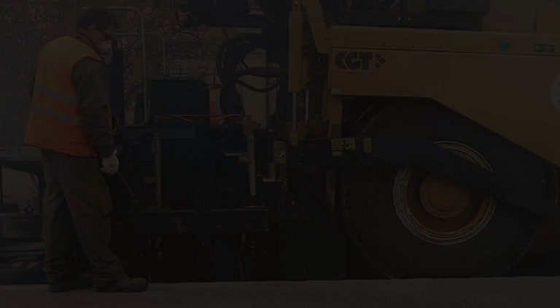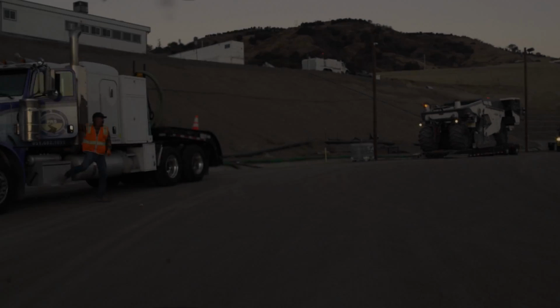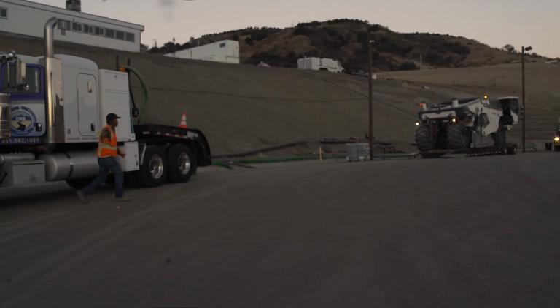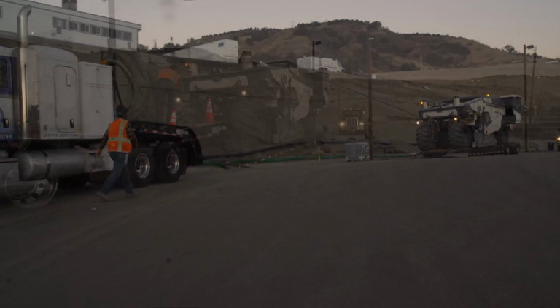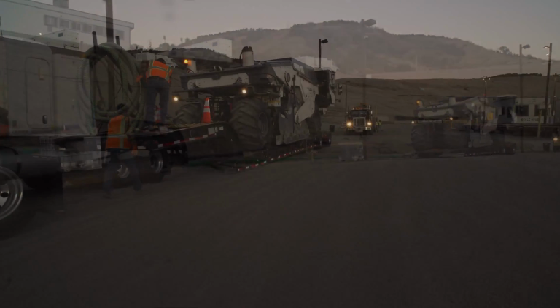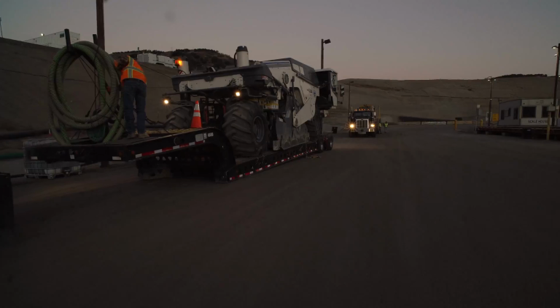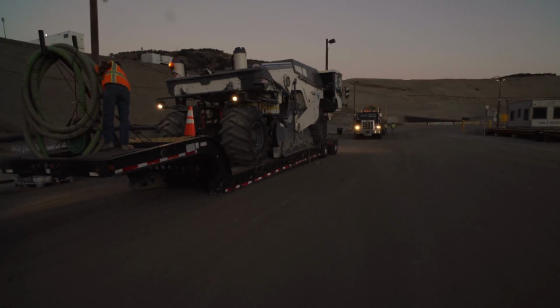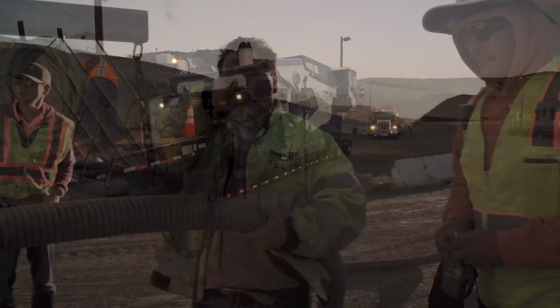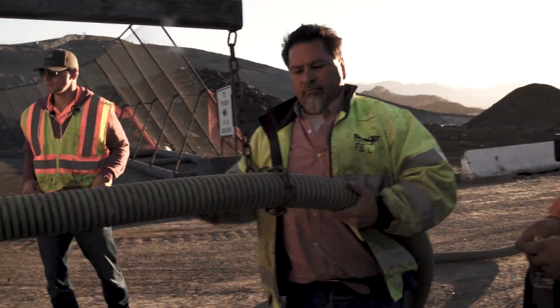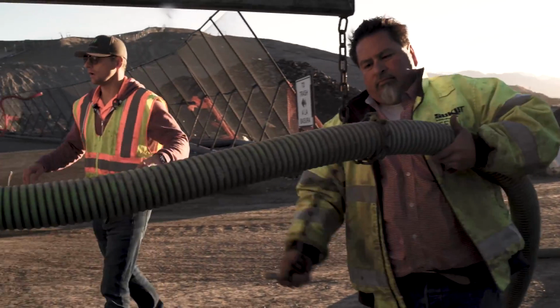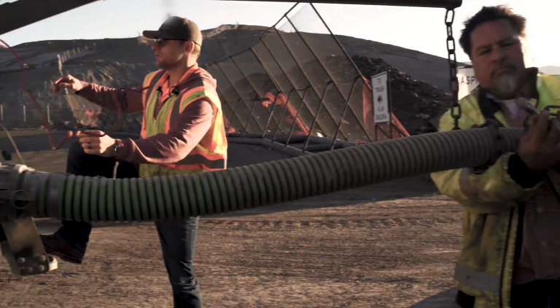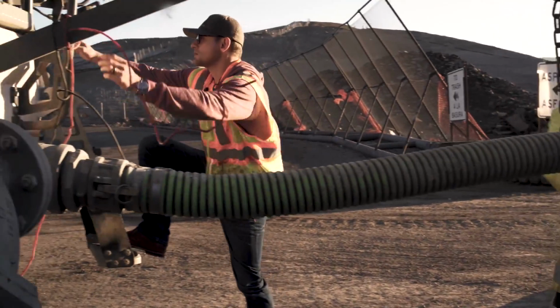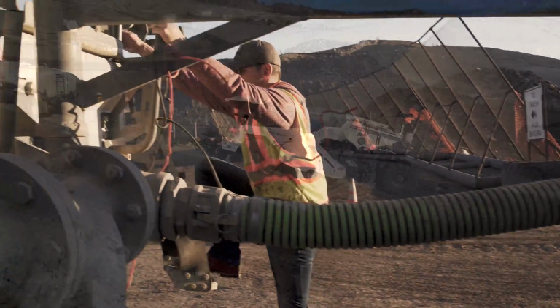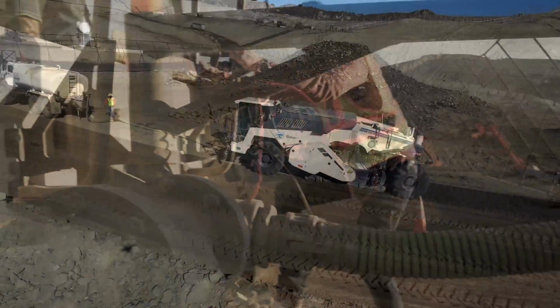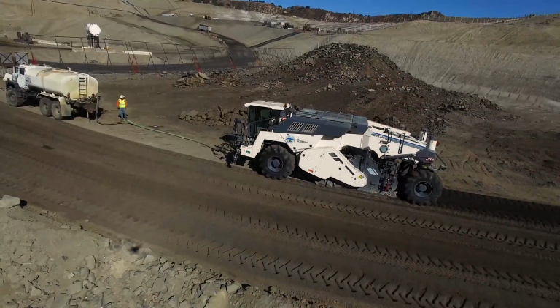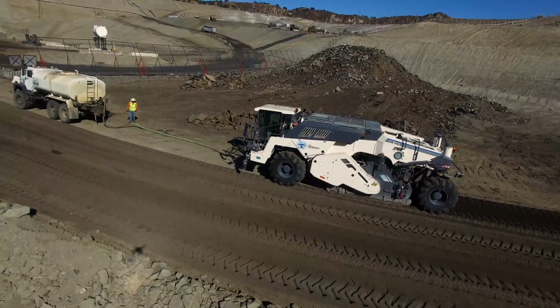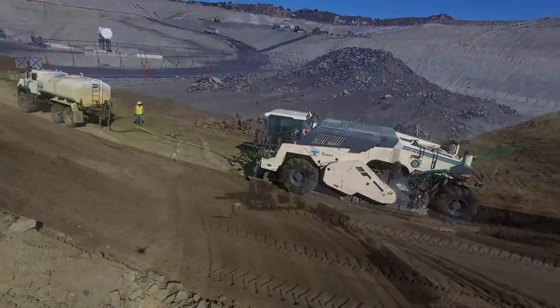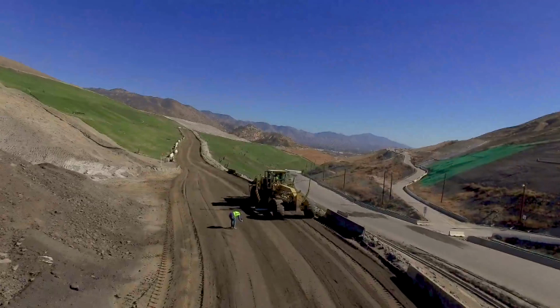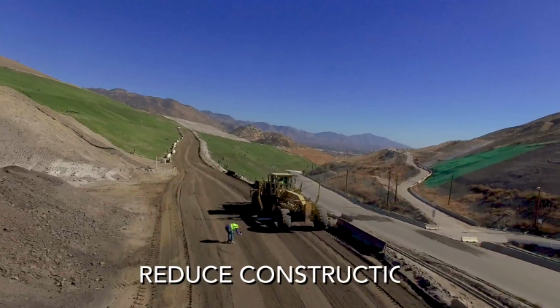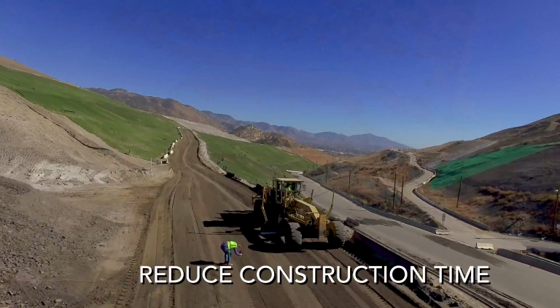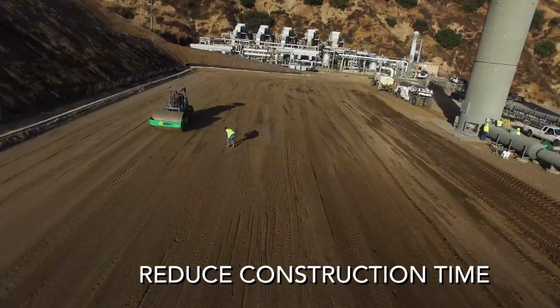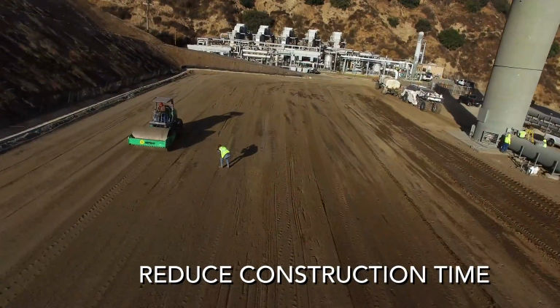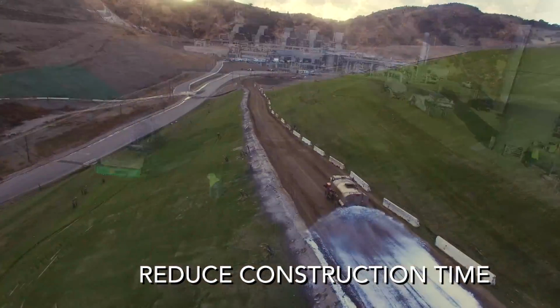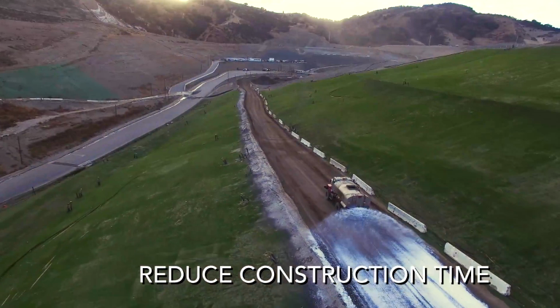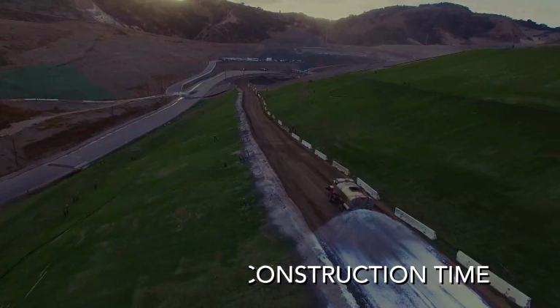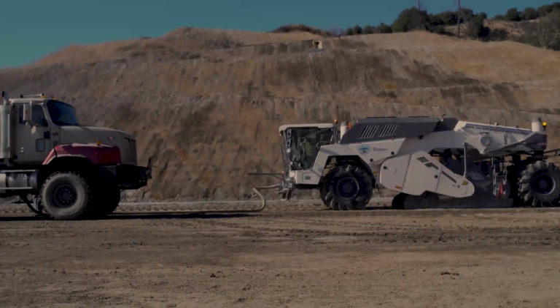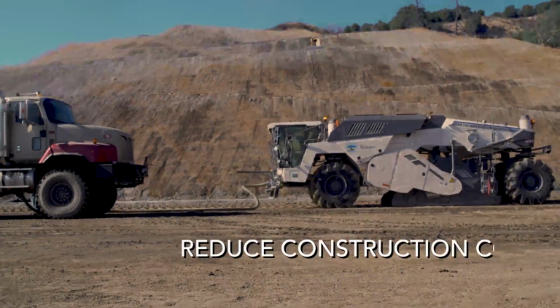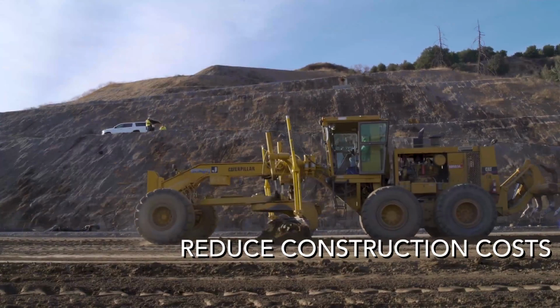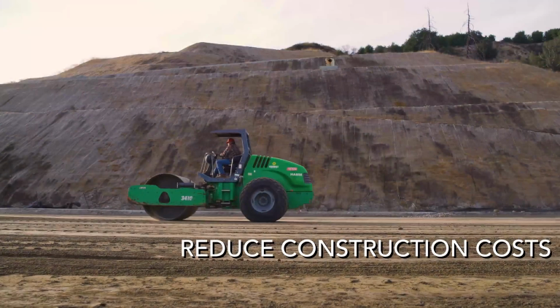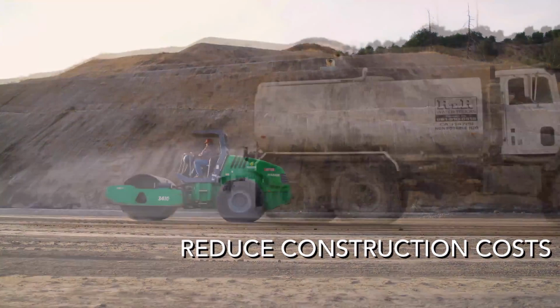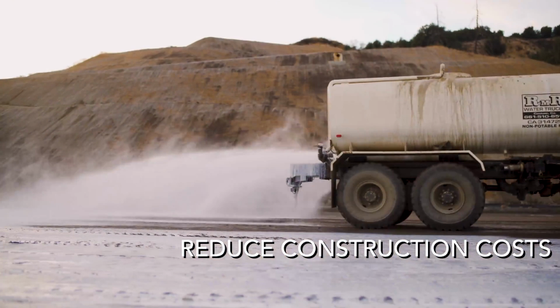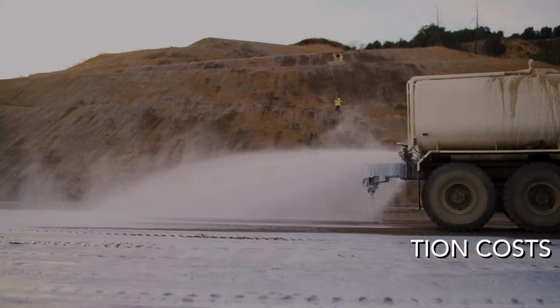Clients tell us that the efficient installation process is one of the greatest advantages of our technology, because not only does it reduce total construction time, it also reduces the various costs associated with old-fashioned methods of paving.